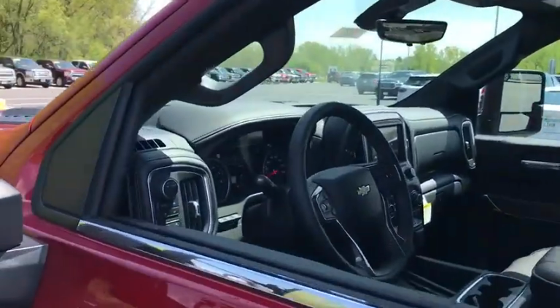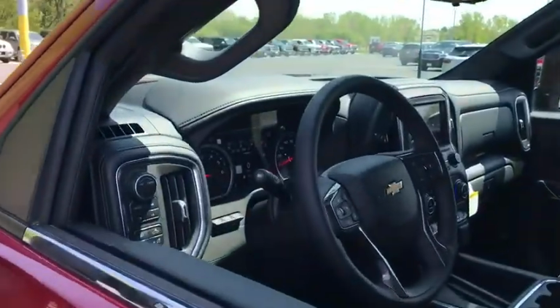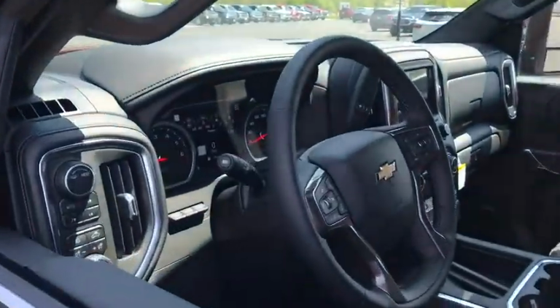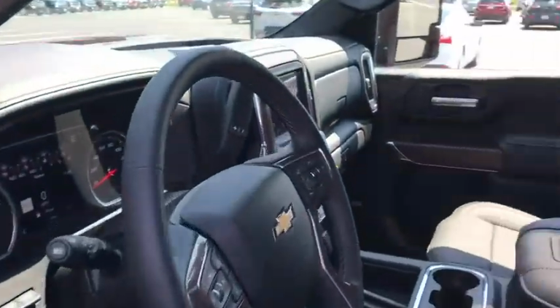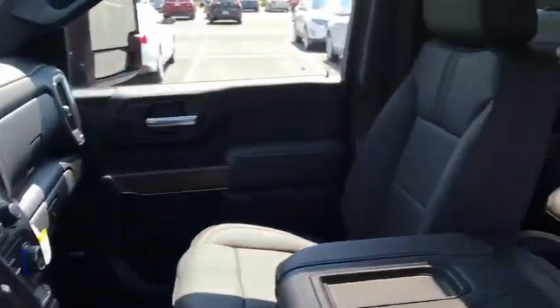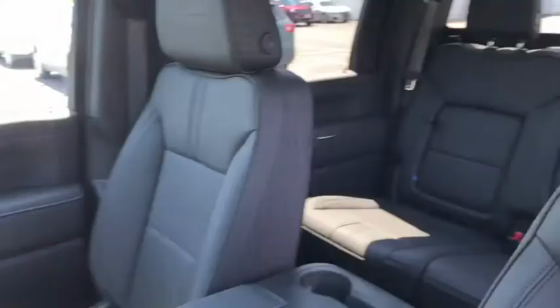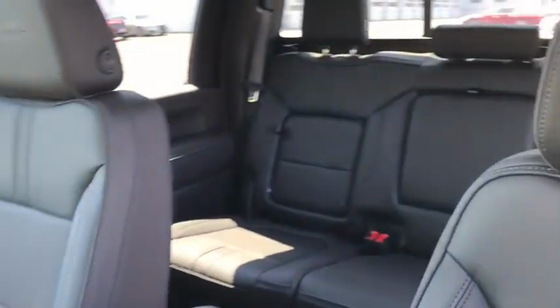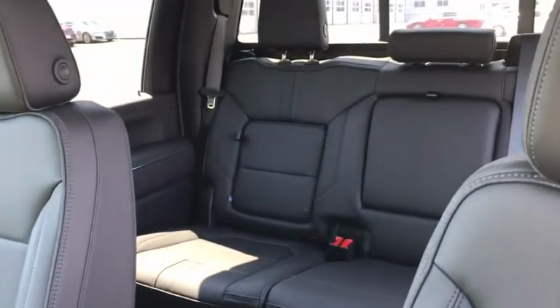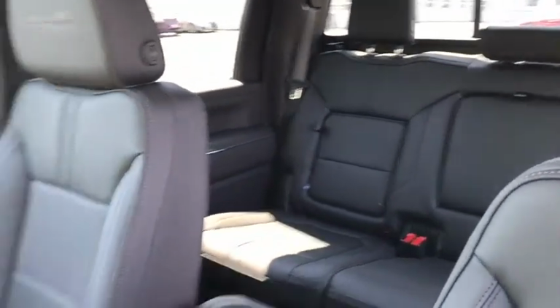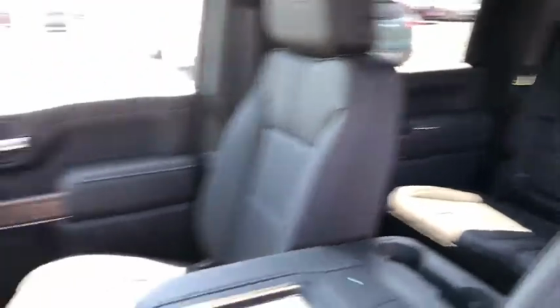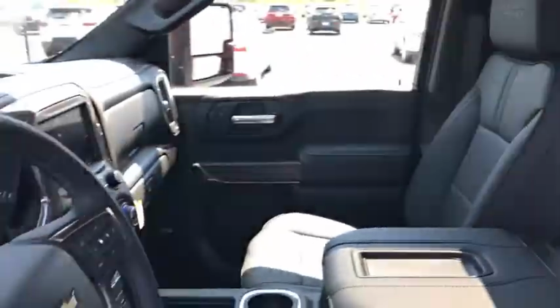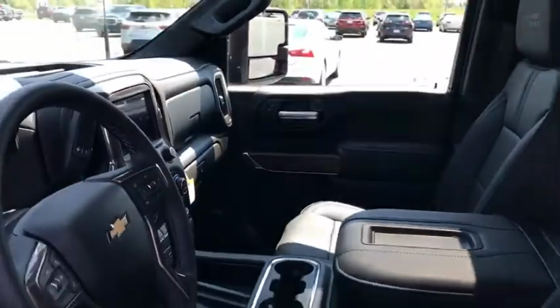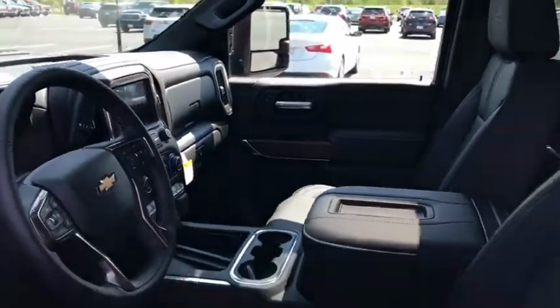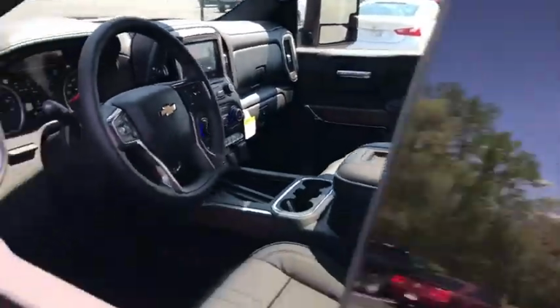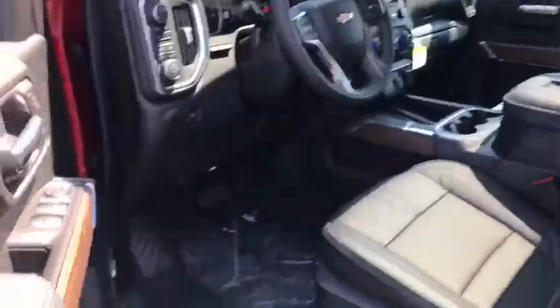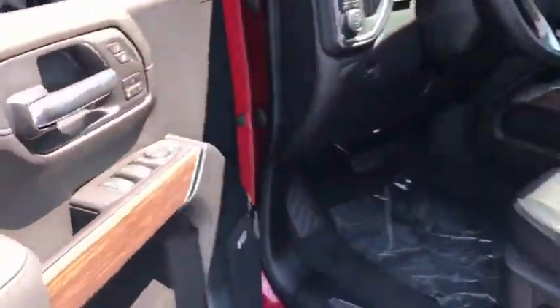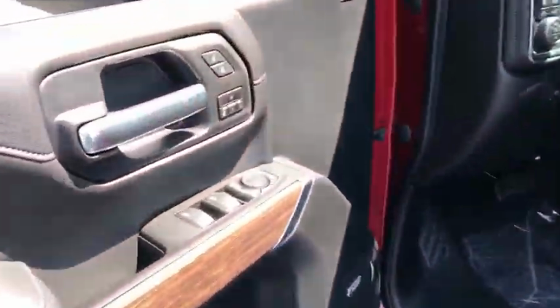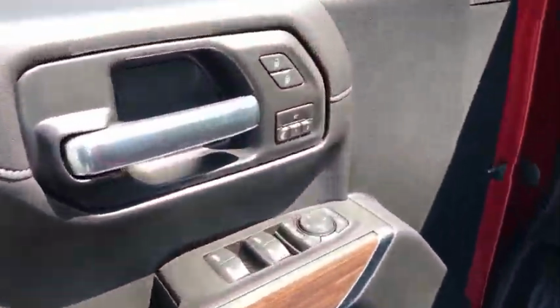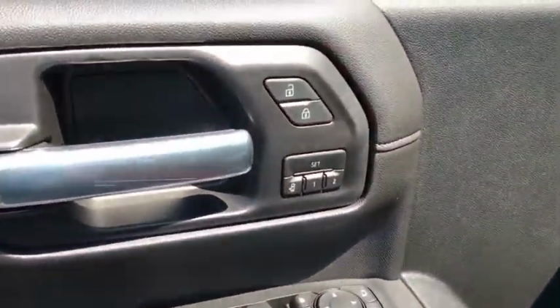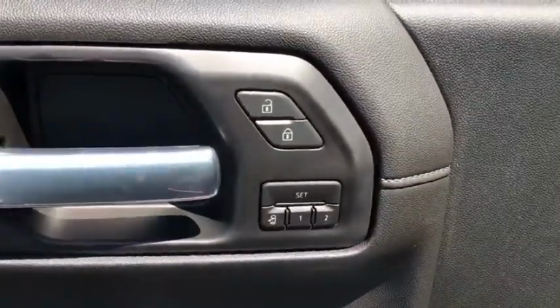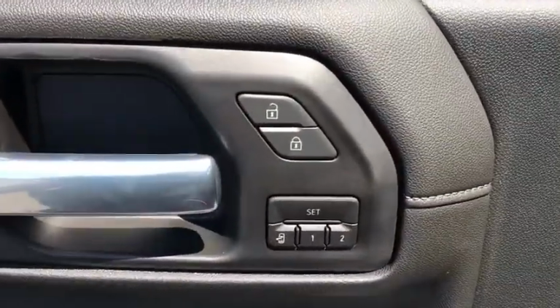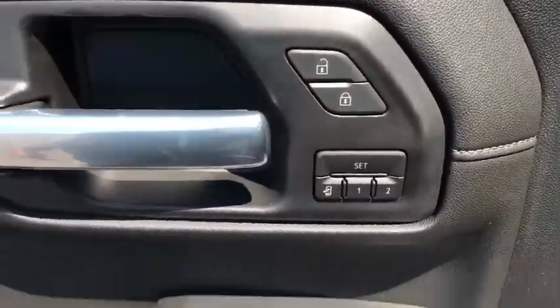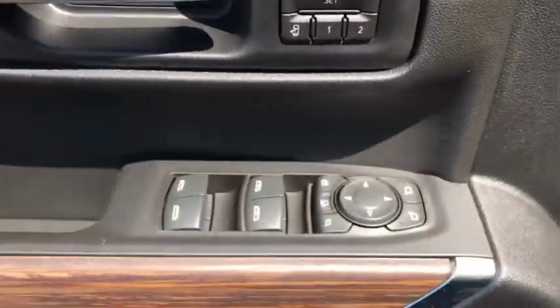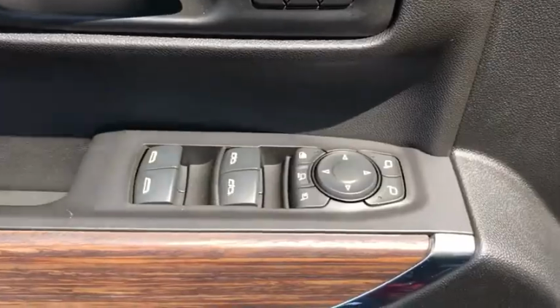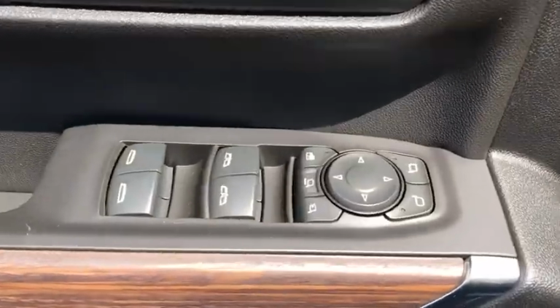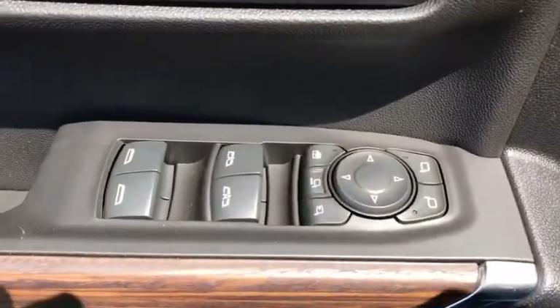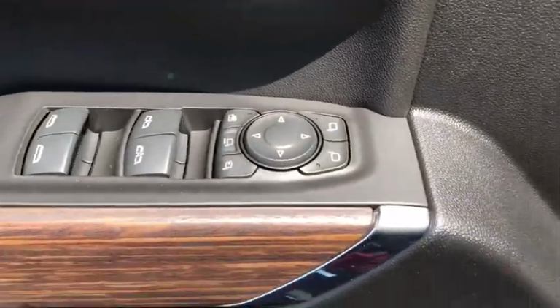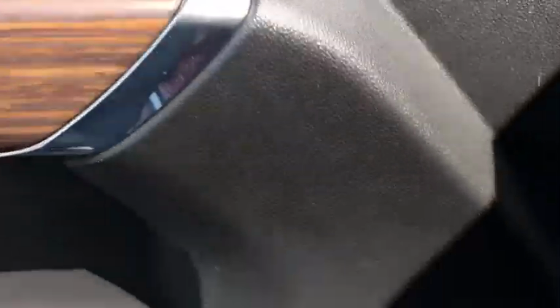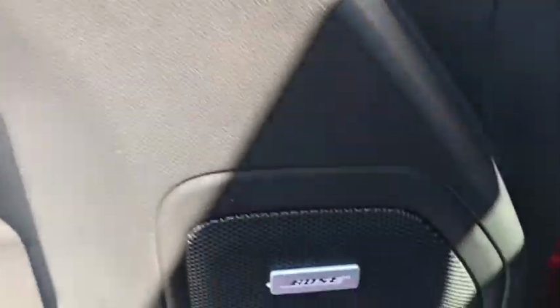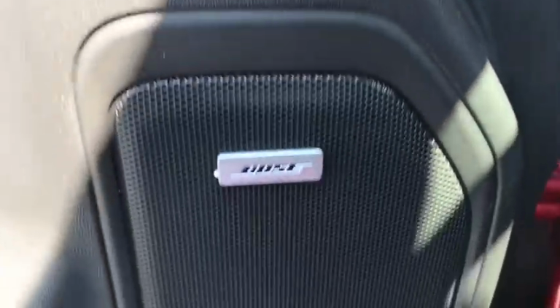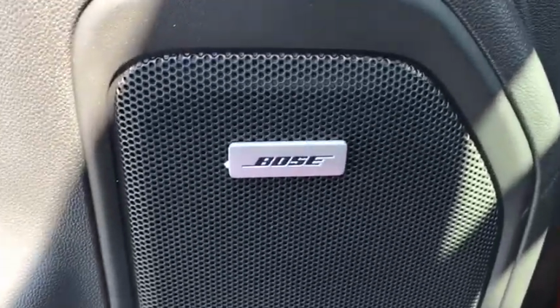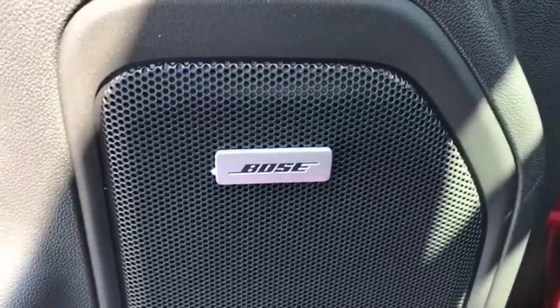Power steering, floor mats, four-wheel disc brakes, universal garage door opener, eight speakers, security system, electronic stability control, fog lights, power windows, power door locks.